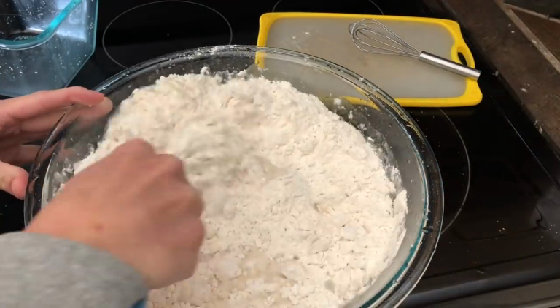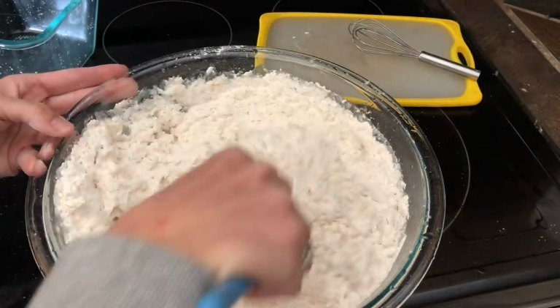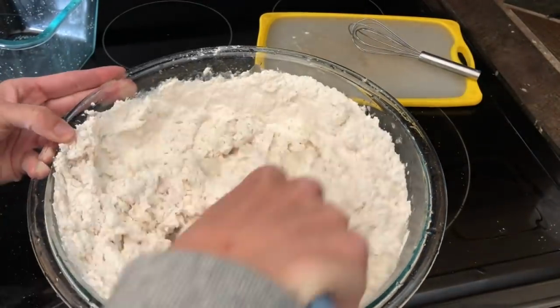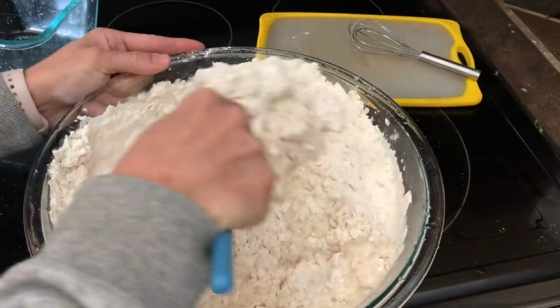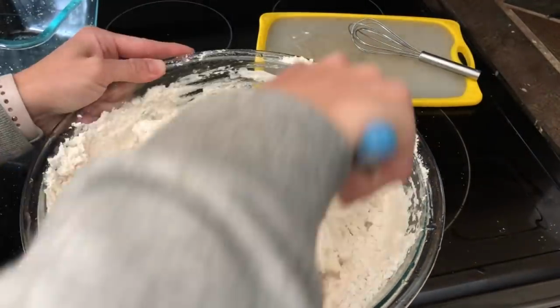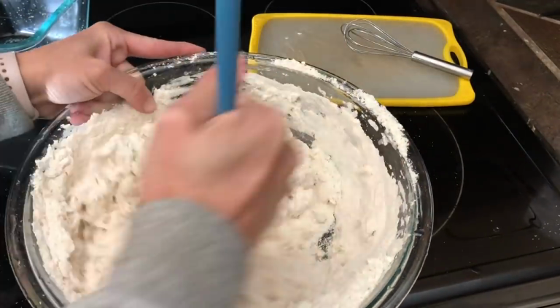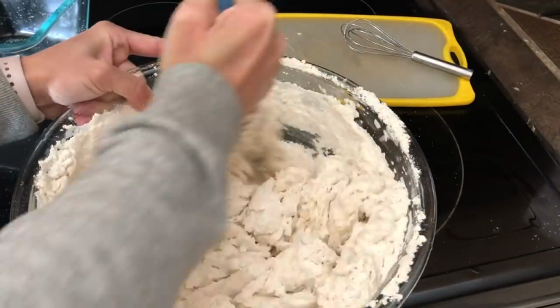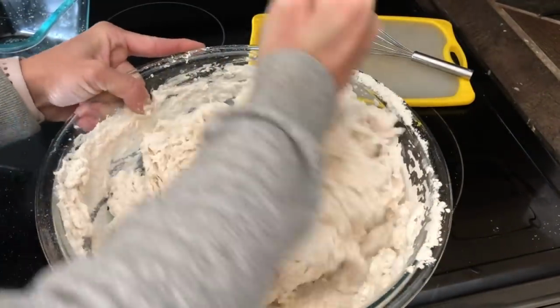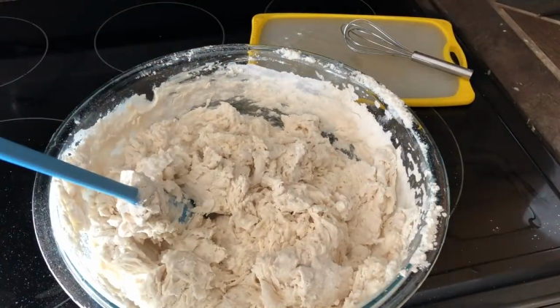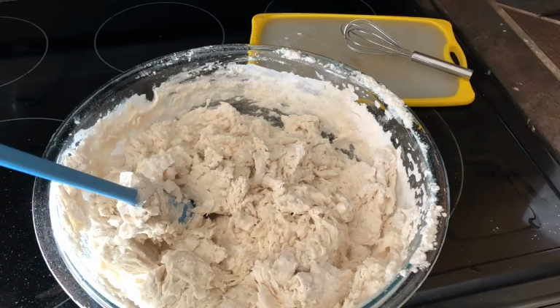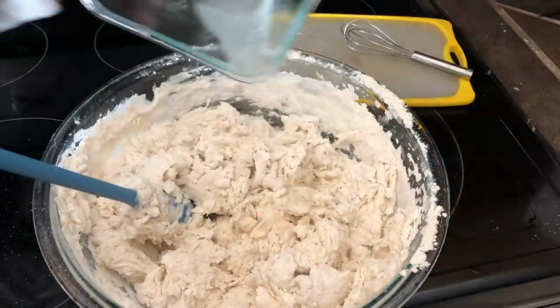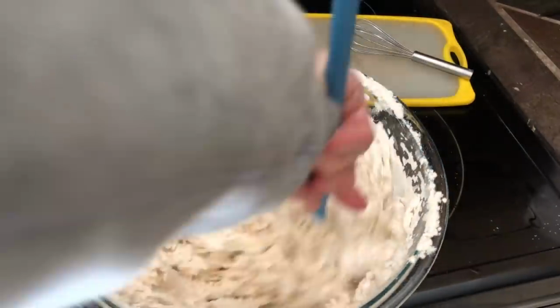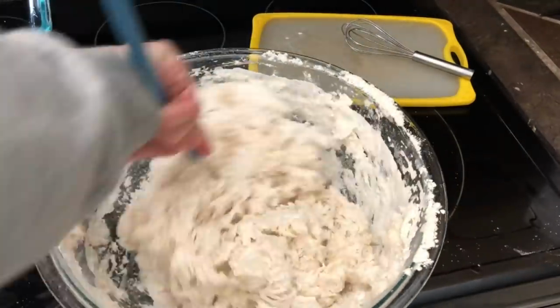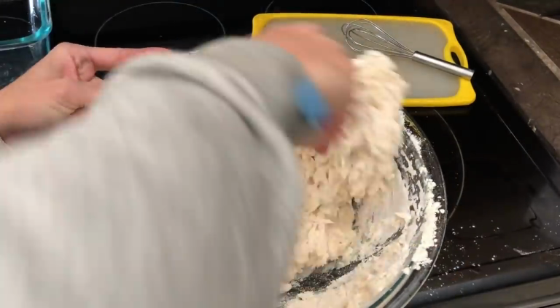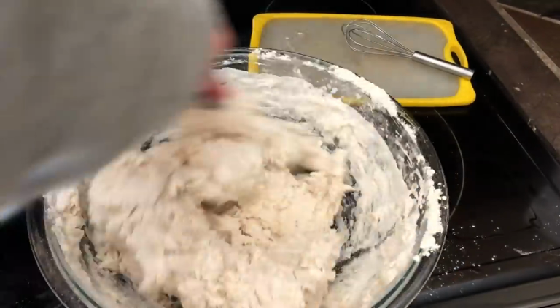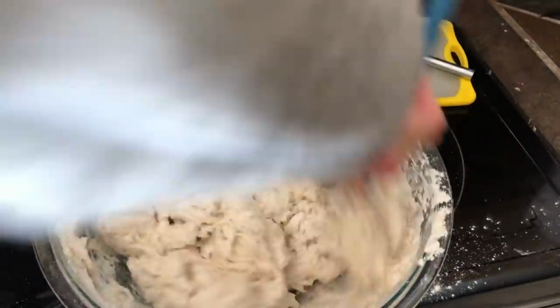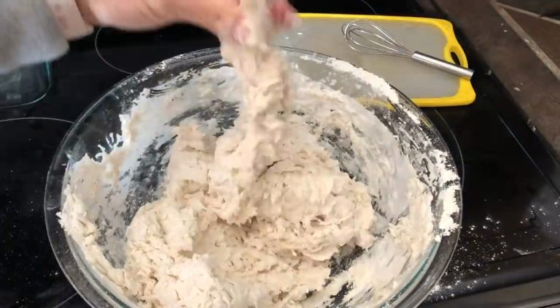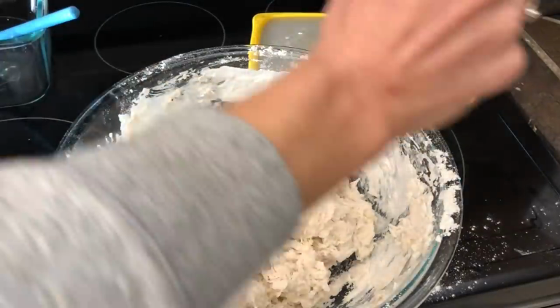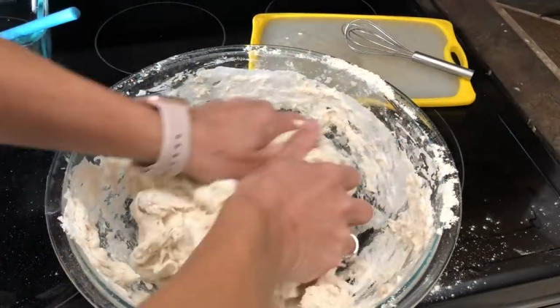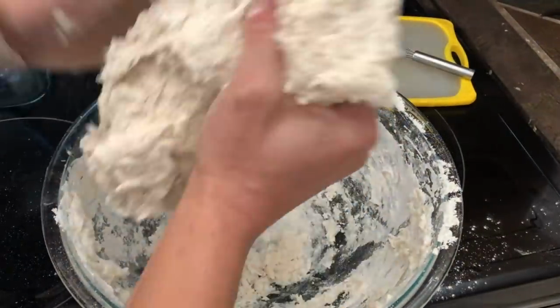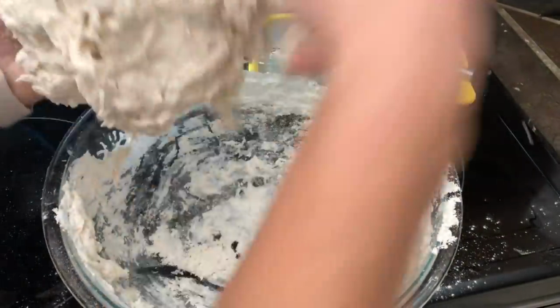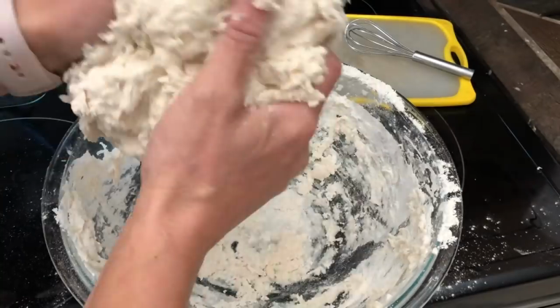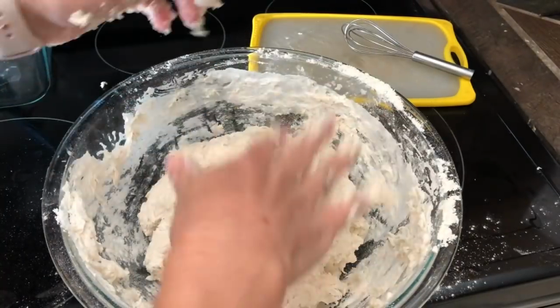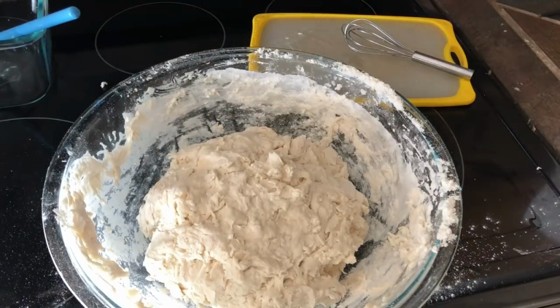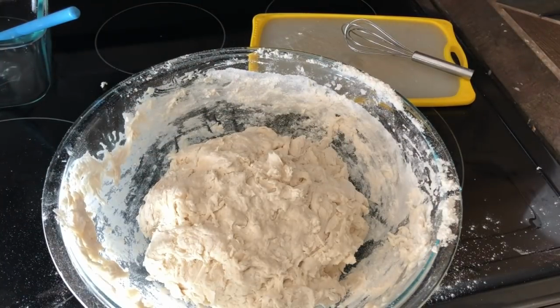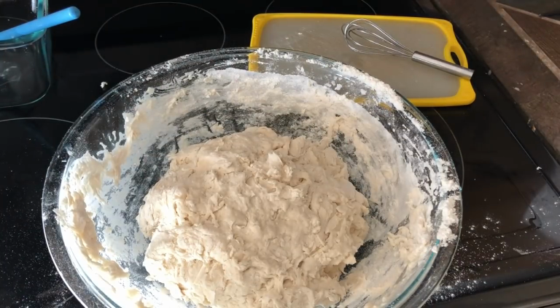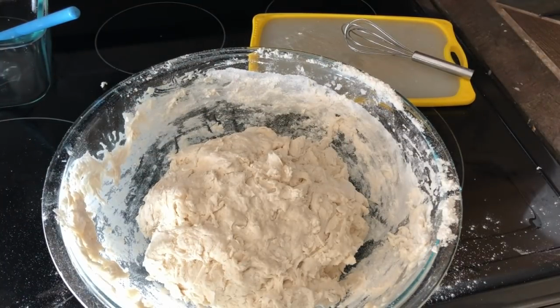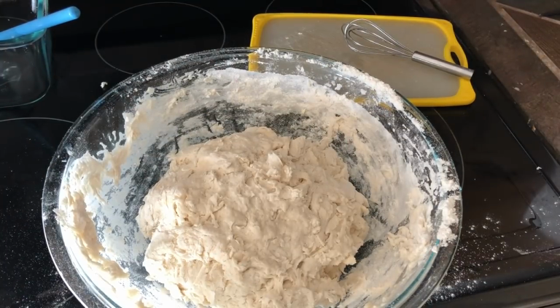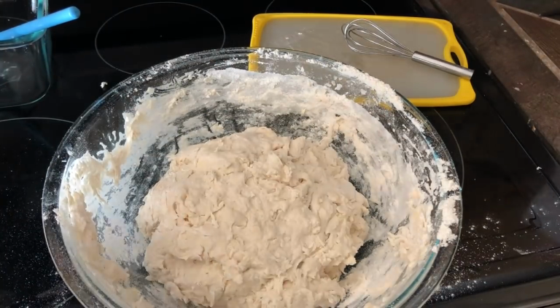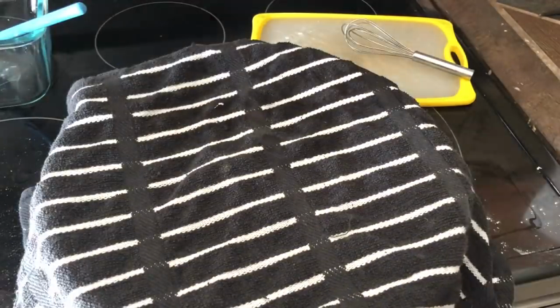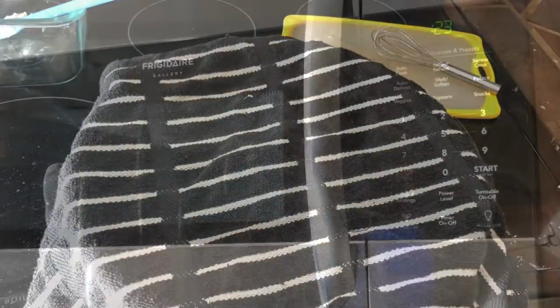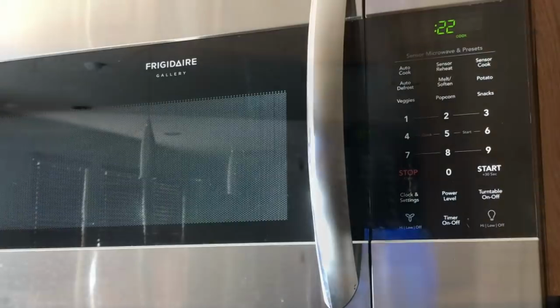This recipe is really easy to scale because one packet of yeast is roughly three quarters of a tablespoon. So you can do three cups of flour, a cup and a half of water, and then one packet of yeast and three quarters of a tablespoon of salt.